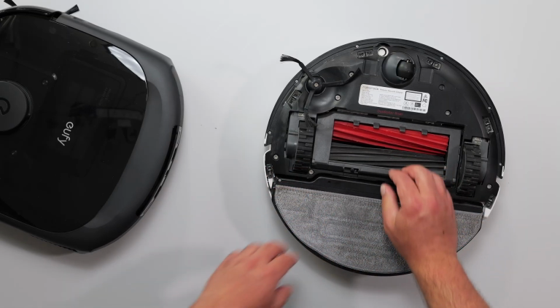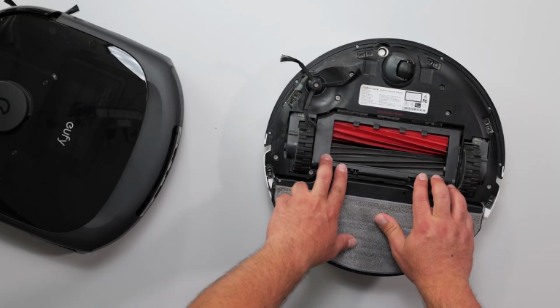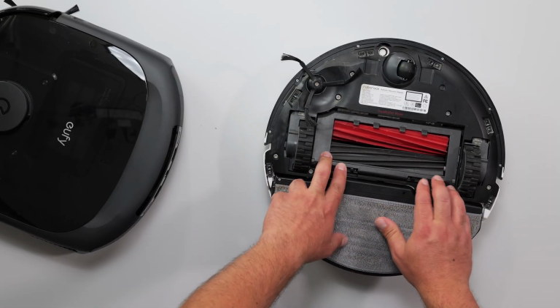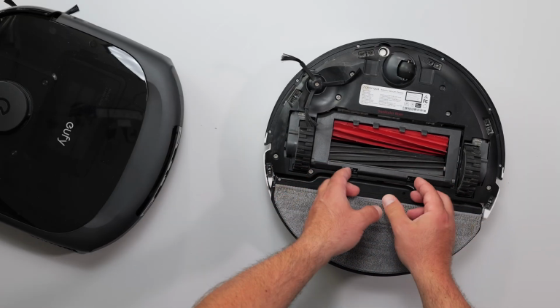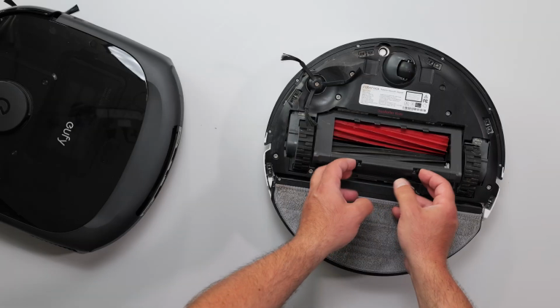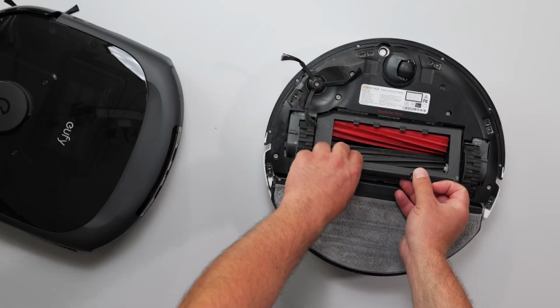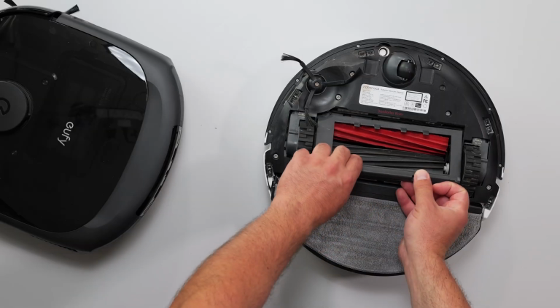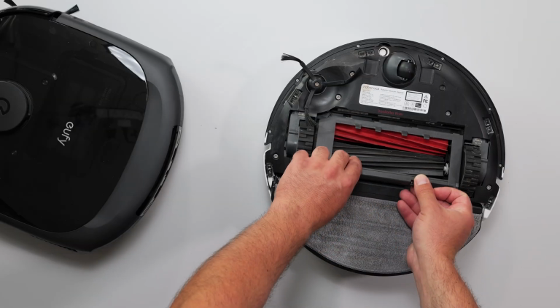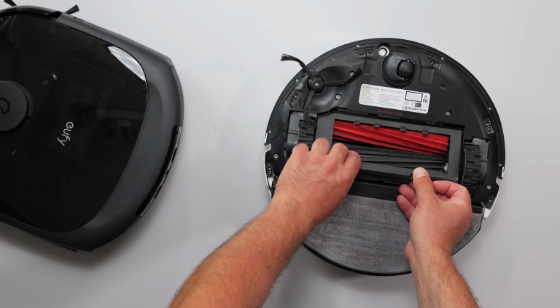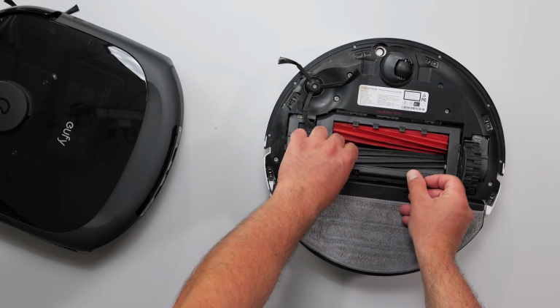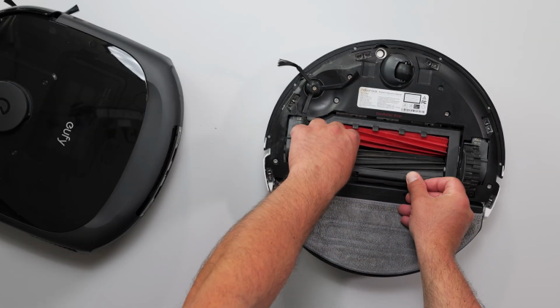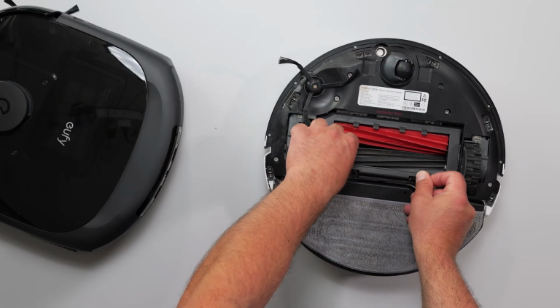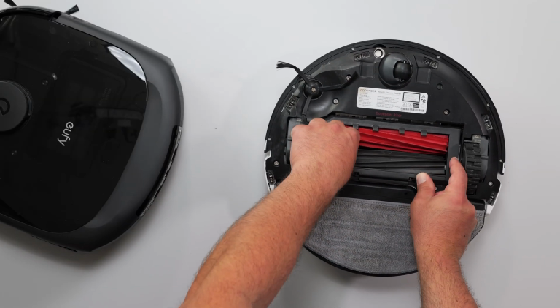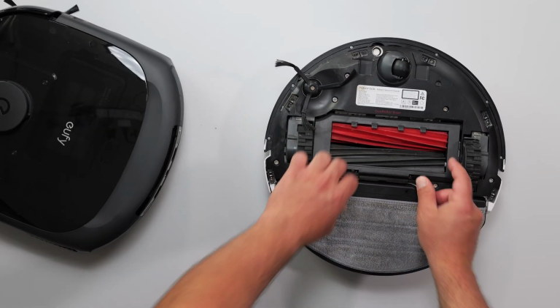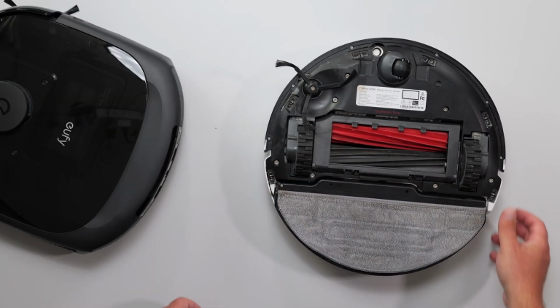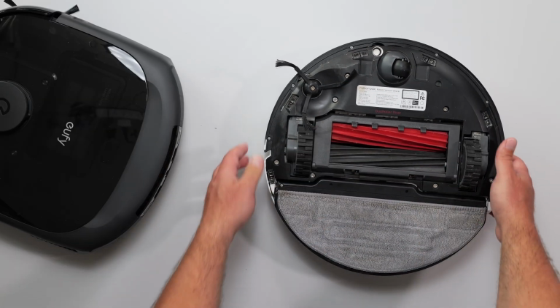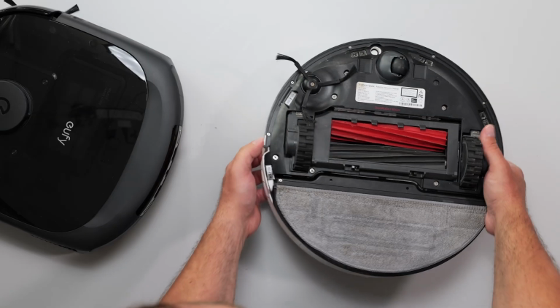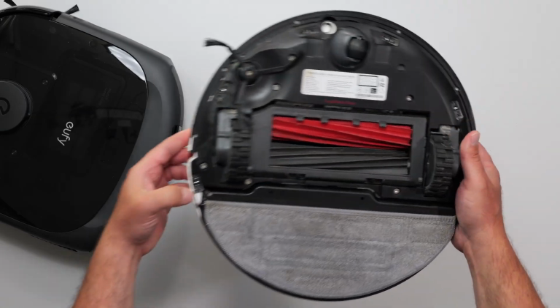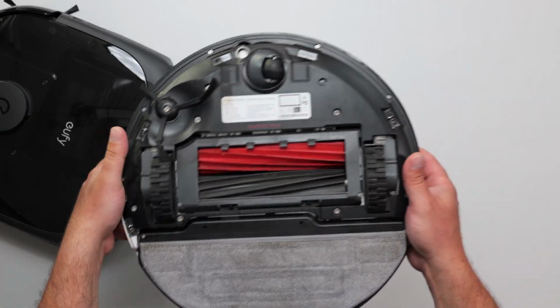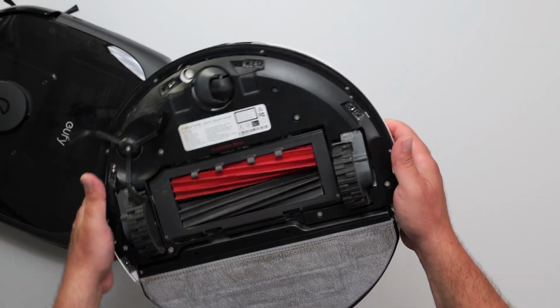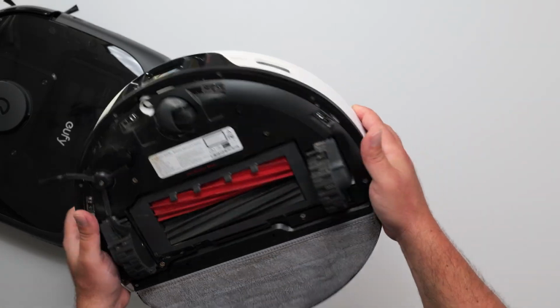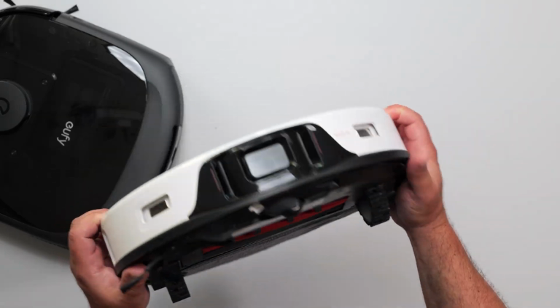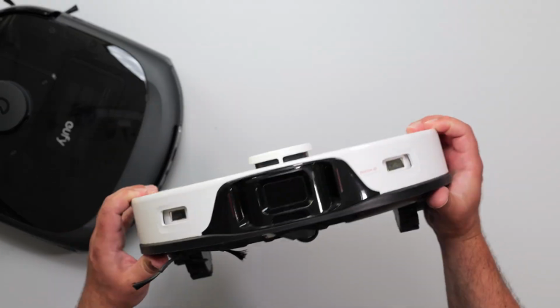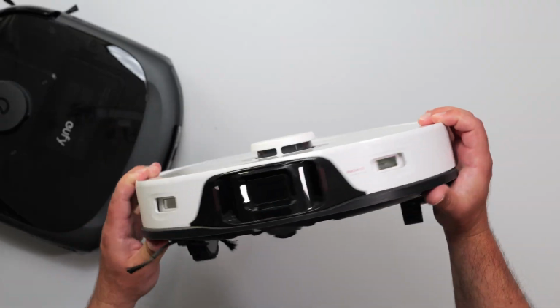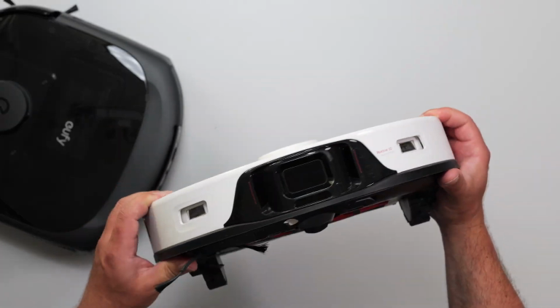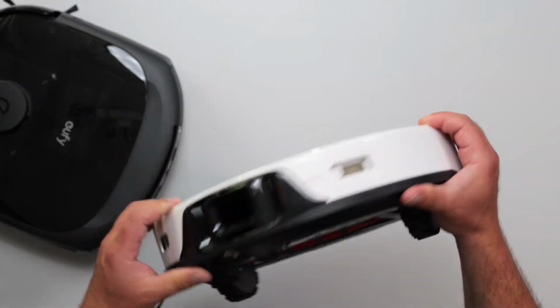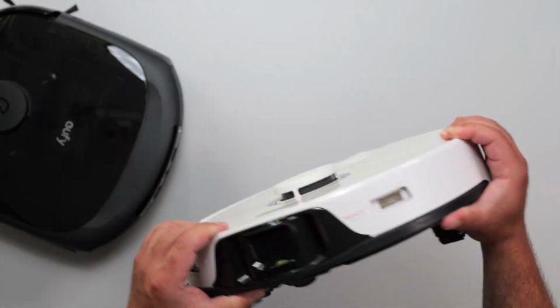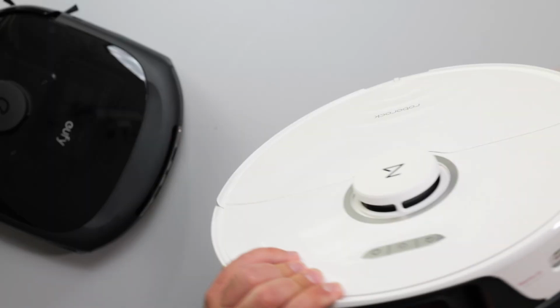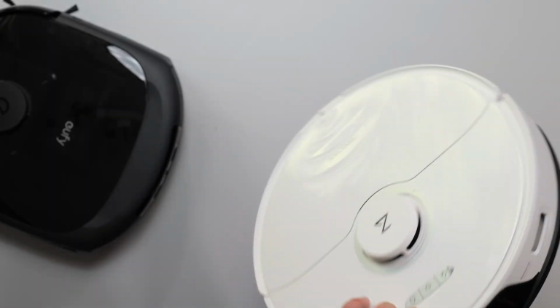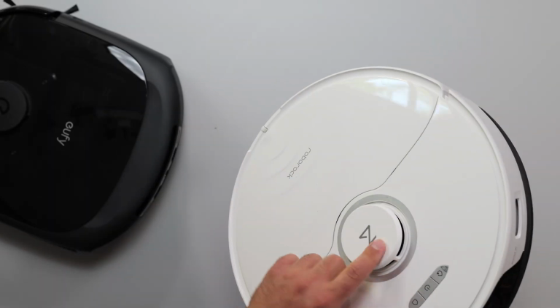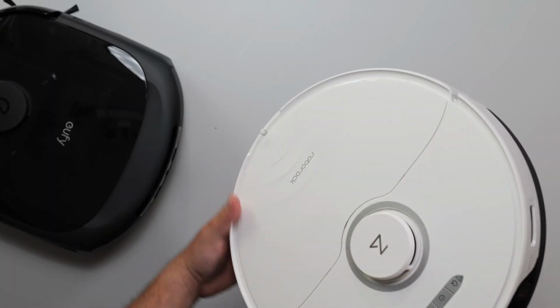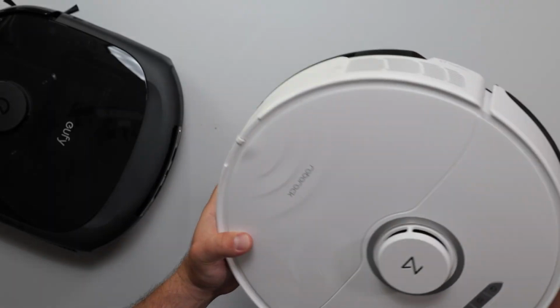I did pay a lot of money for this Roborock — I think it was like $1,200 or $1,300 on sale. But this thing has a lot of sensors. It's actually pretty good with obstacle avoidance. It has some sensors in the front and on the top as well.